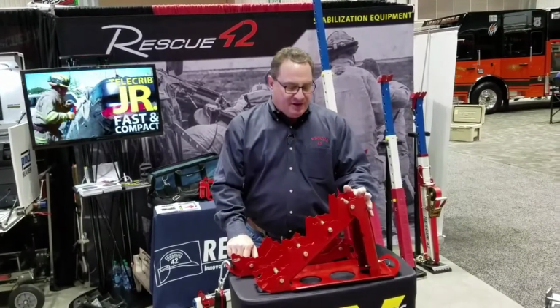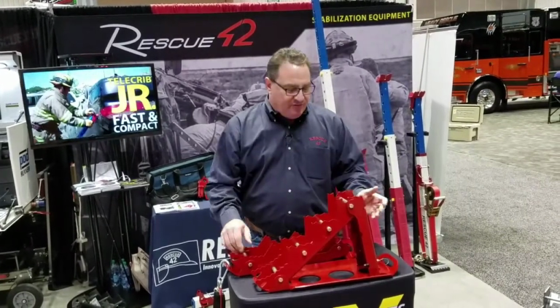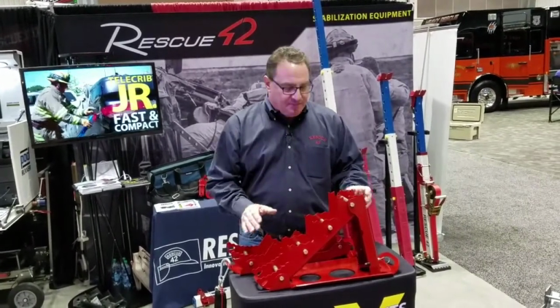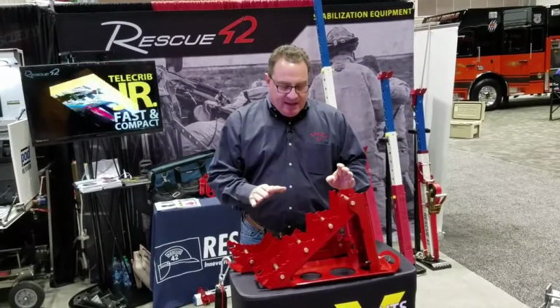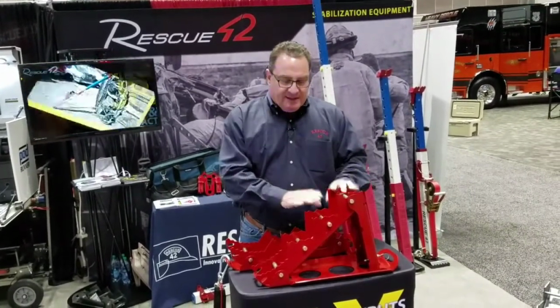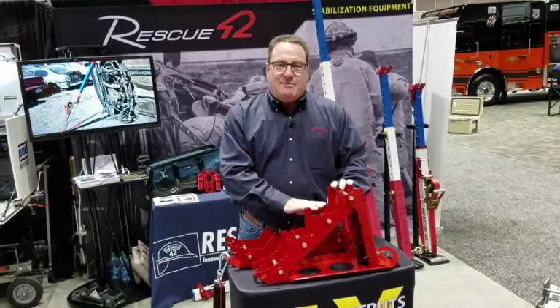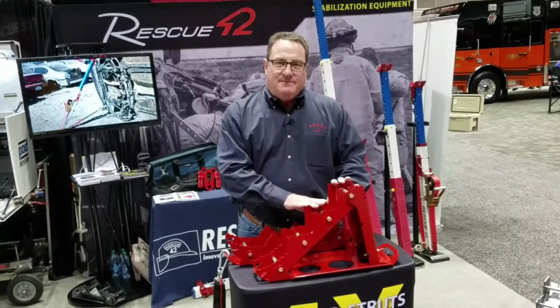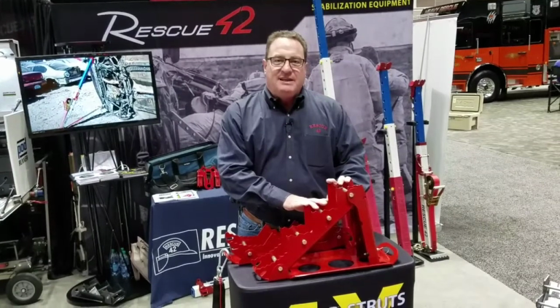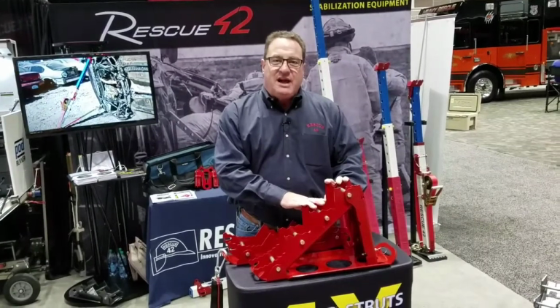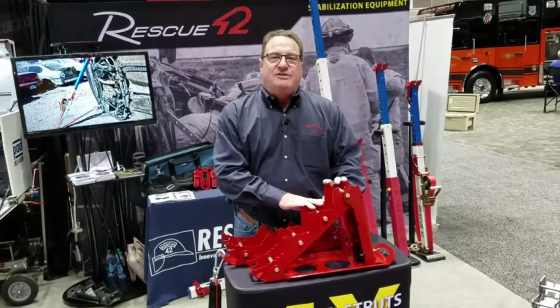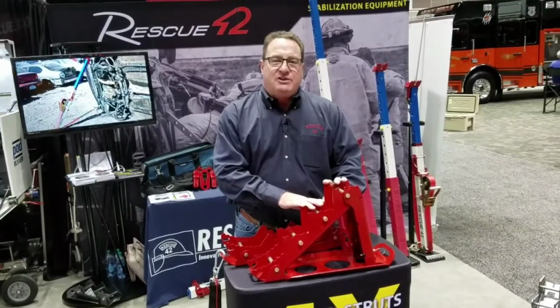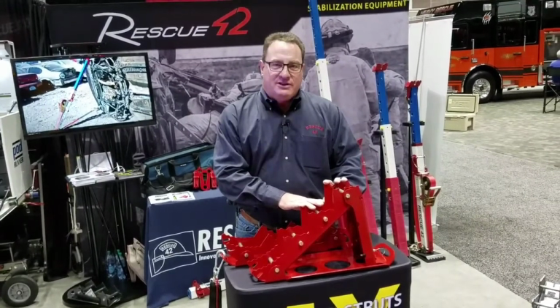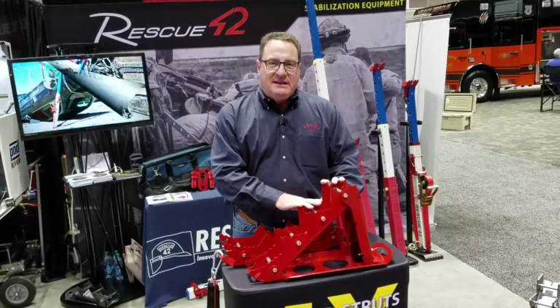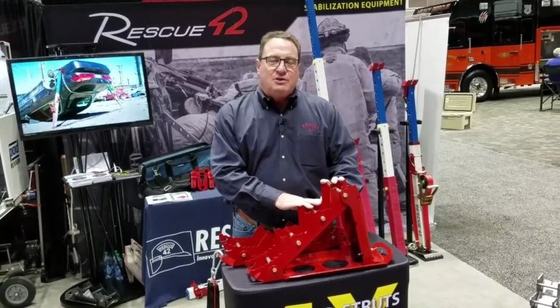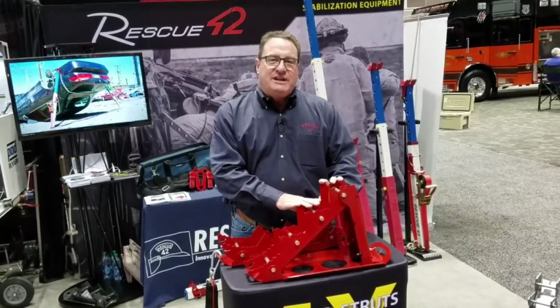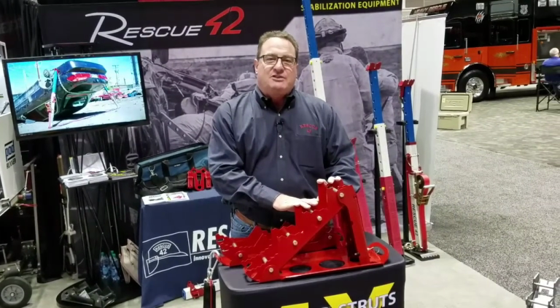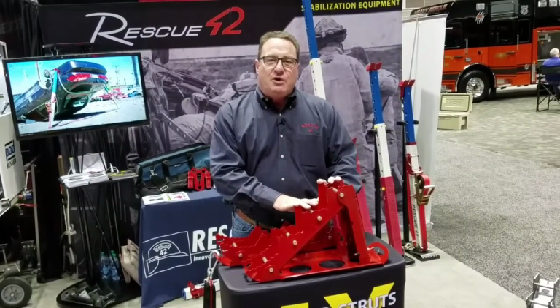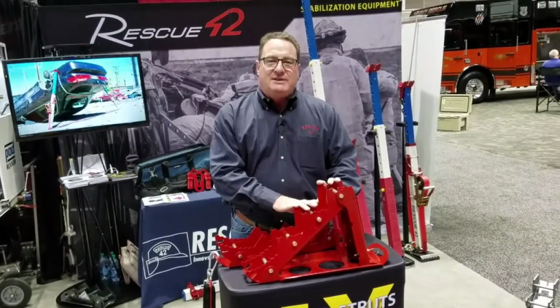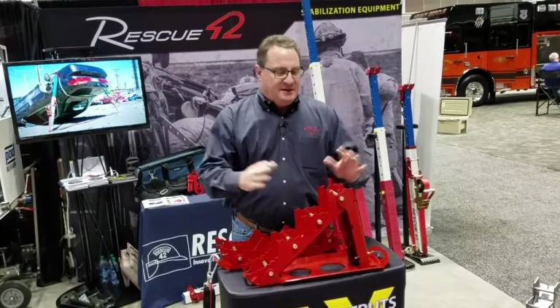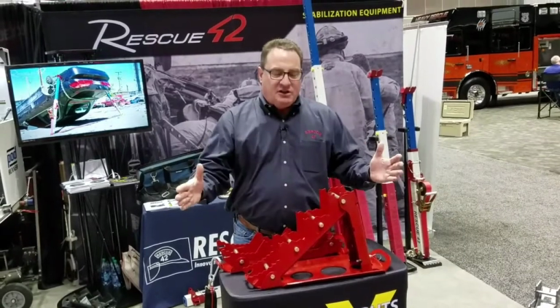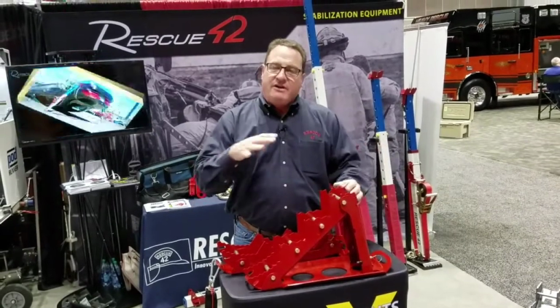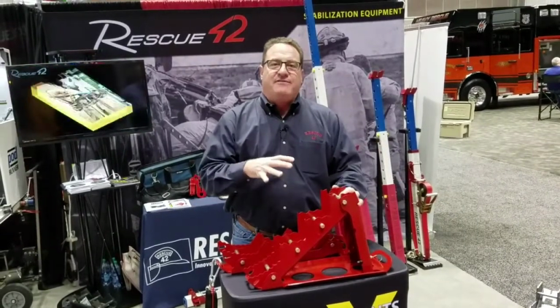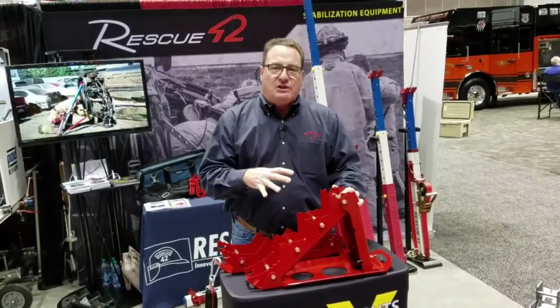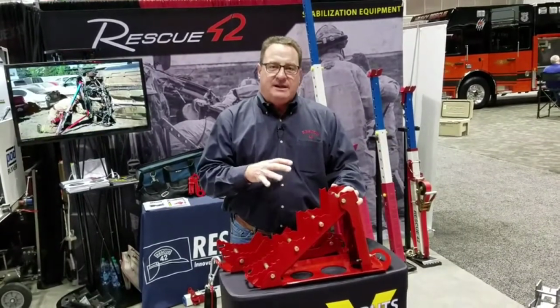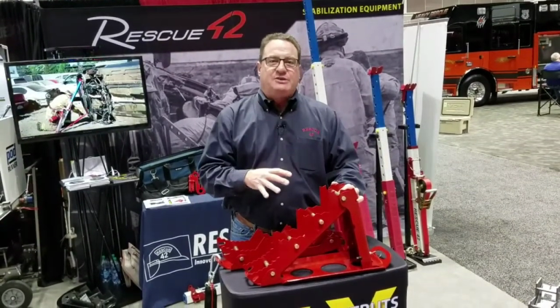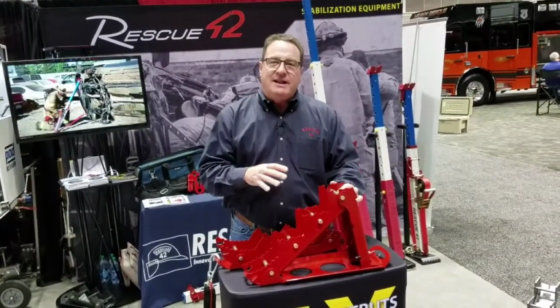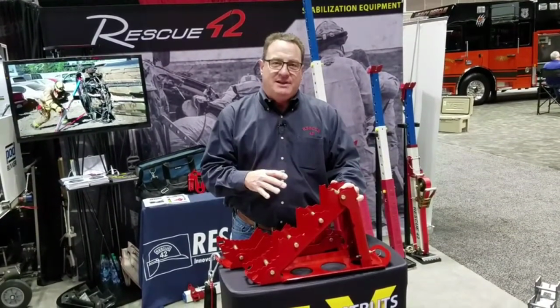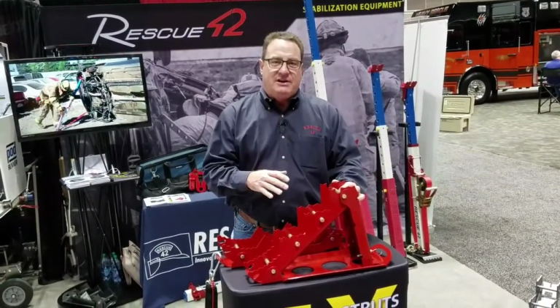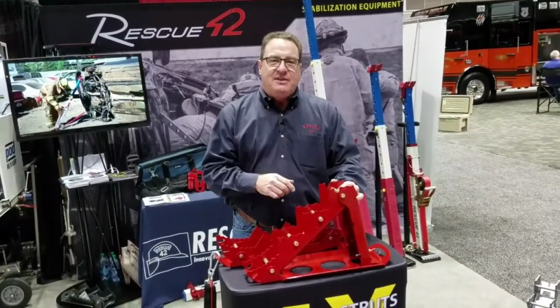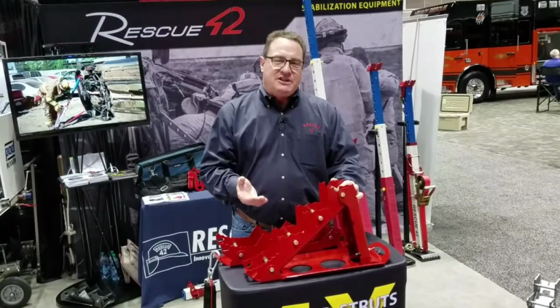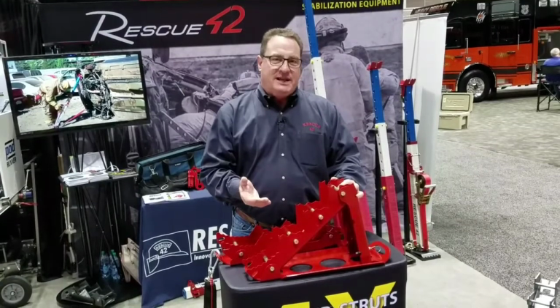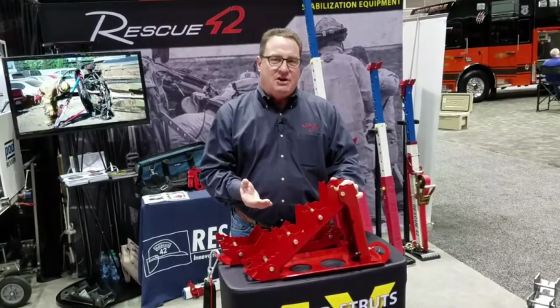Here's a few of the features. This is a step chock. It's designed to save space on your engine. Most of your step chocks are made out of wood or plastic — very long, very big, very bulky. They take up a lot of space and that's not necessary. They're also typically 10 inches tall.